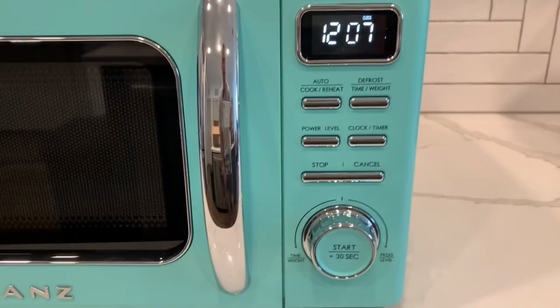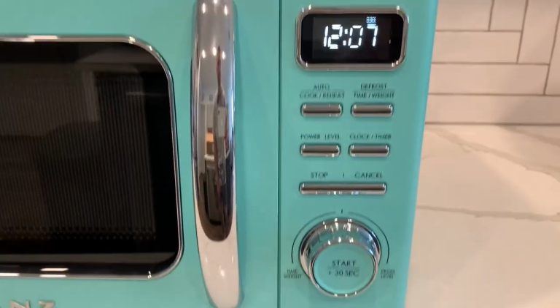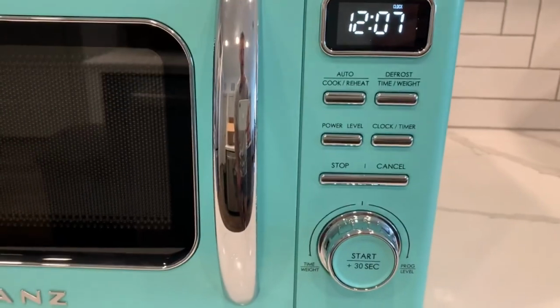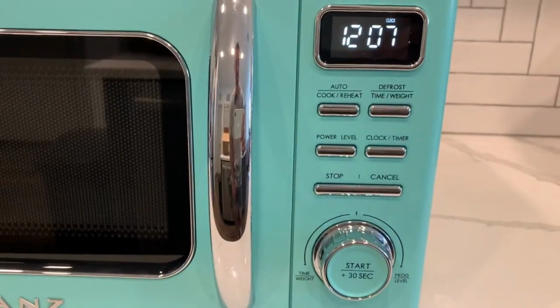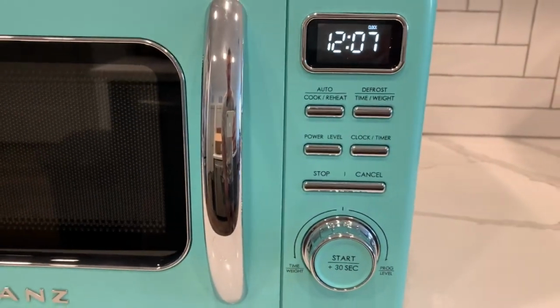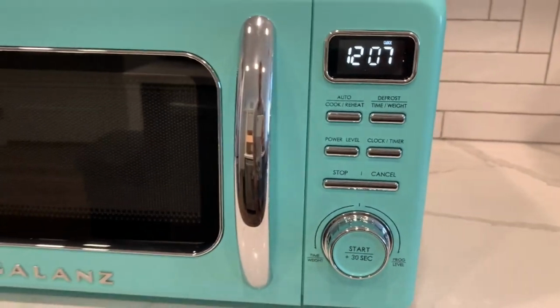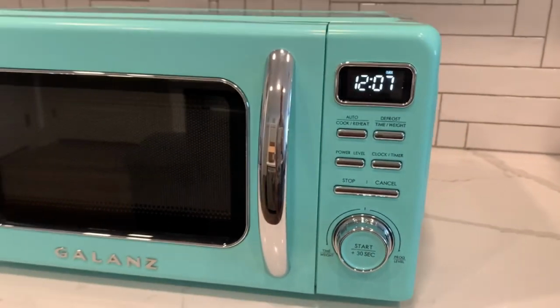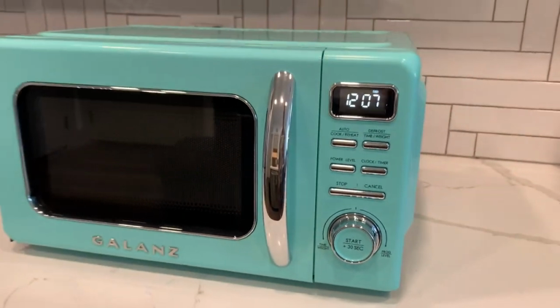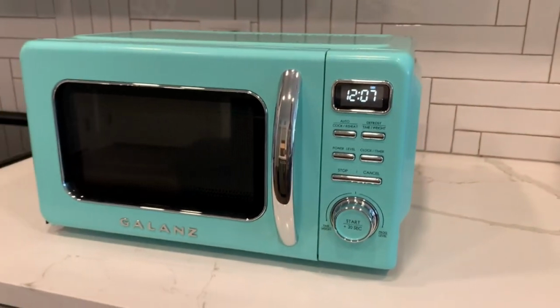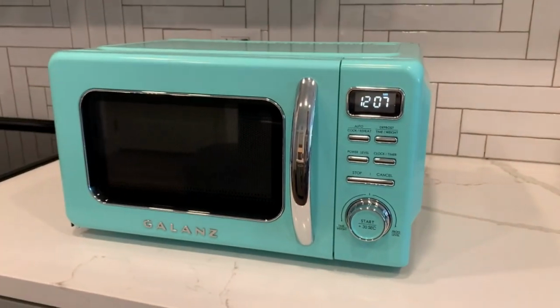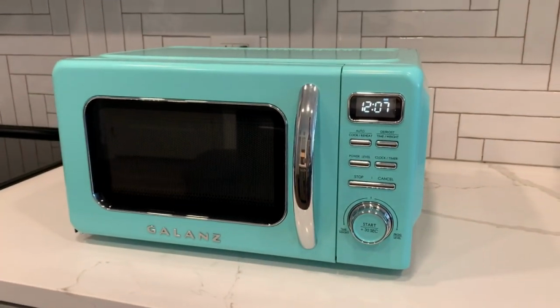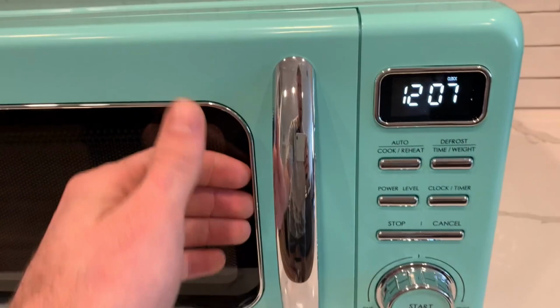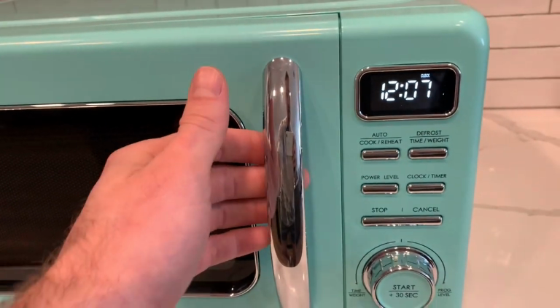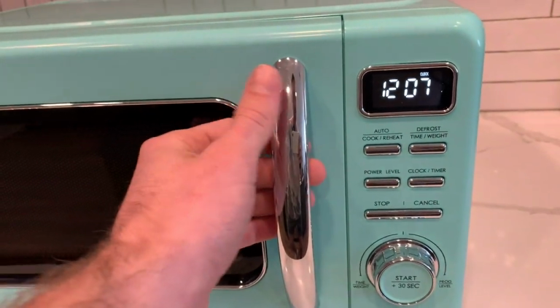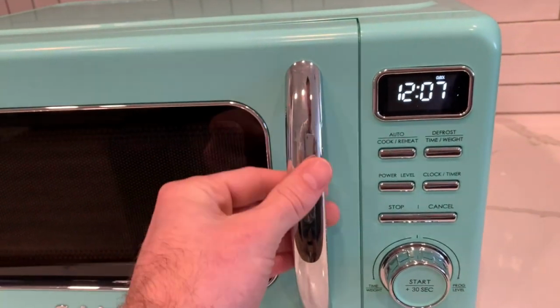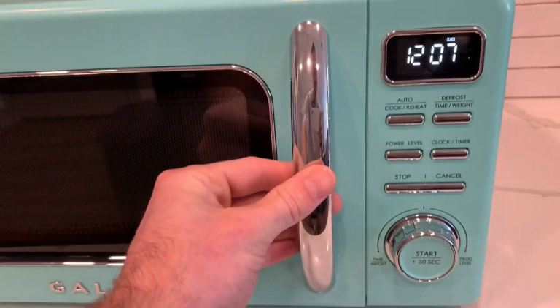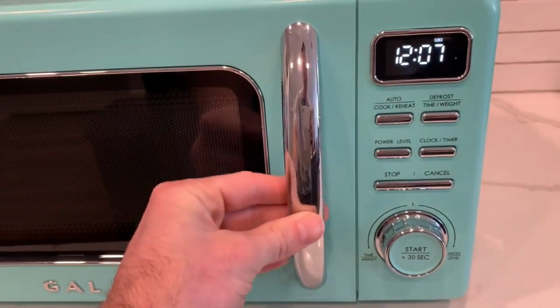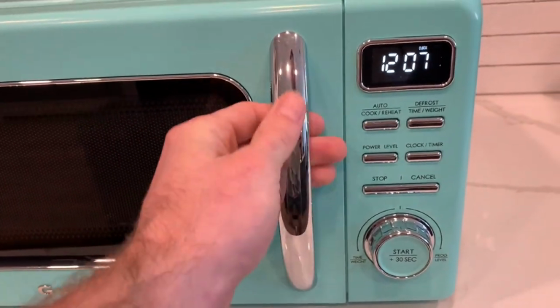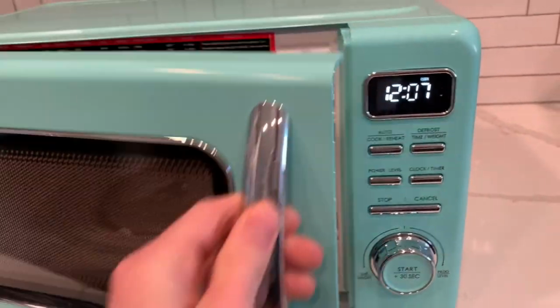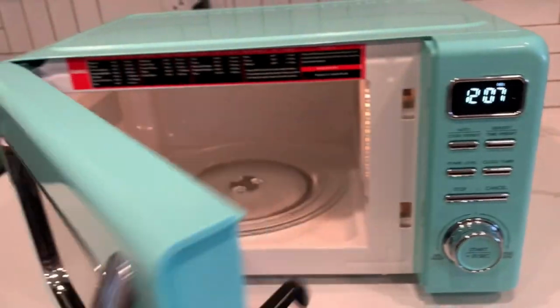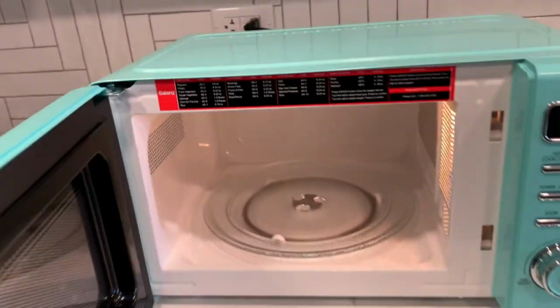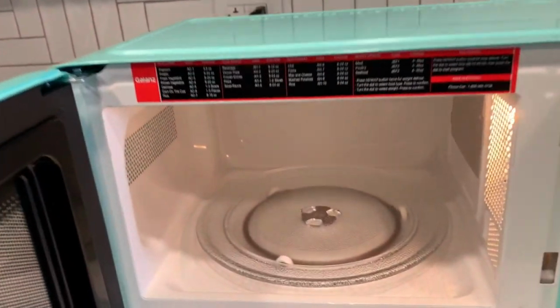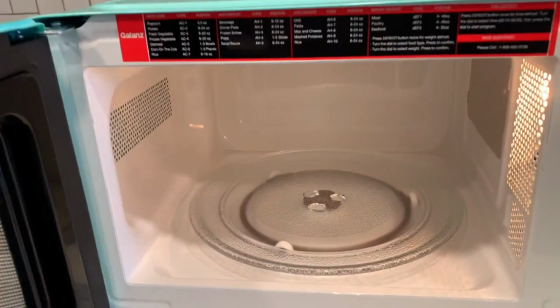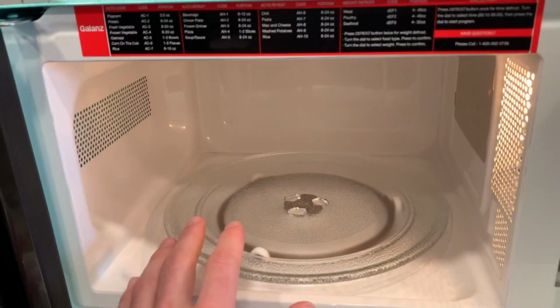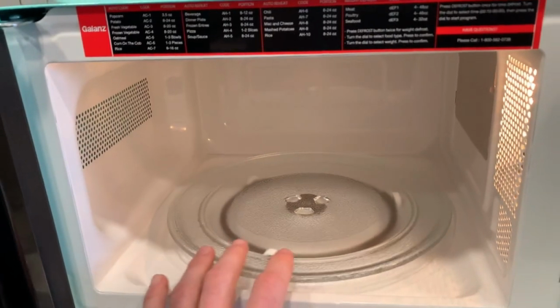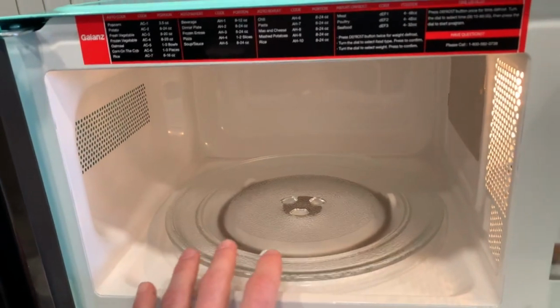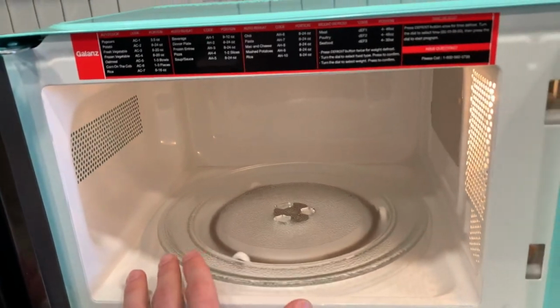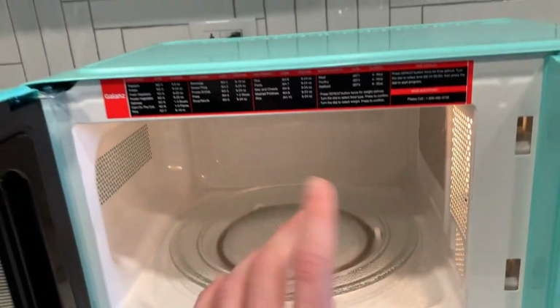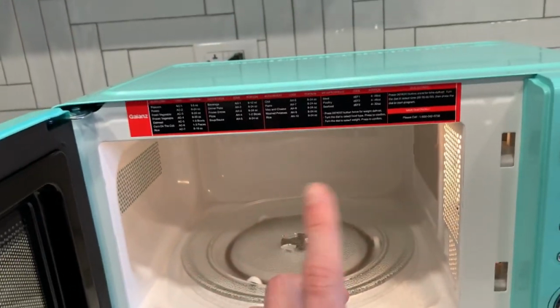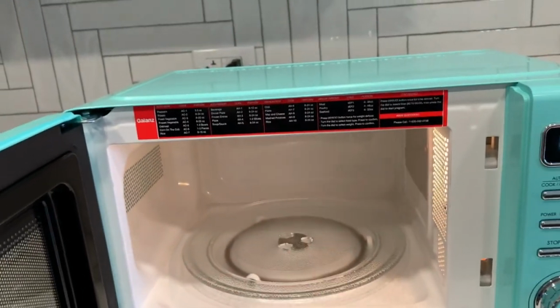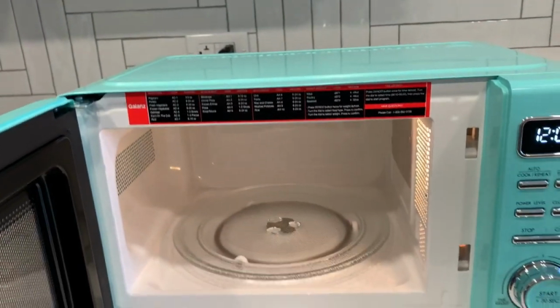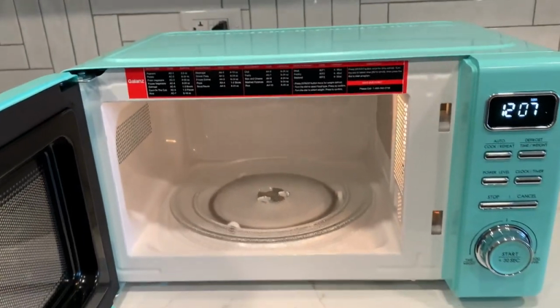I just love how simplistic this microwave is and I just can't get over how good it looks. This microwave has a very nice stainless steel handle. And on the inside, it does come with a glass turntable — that way your food is always spinning and cooking evenly.